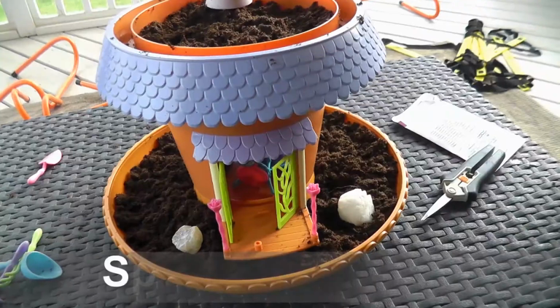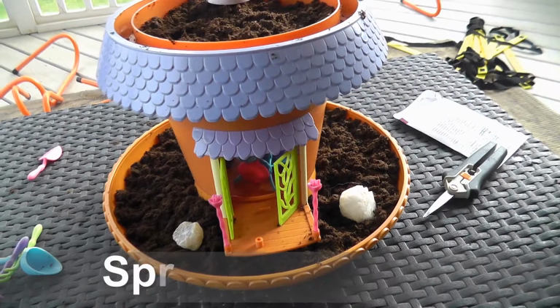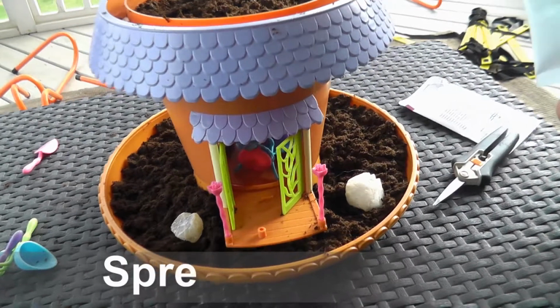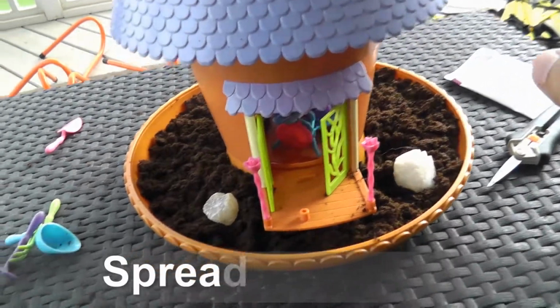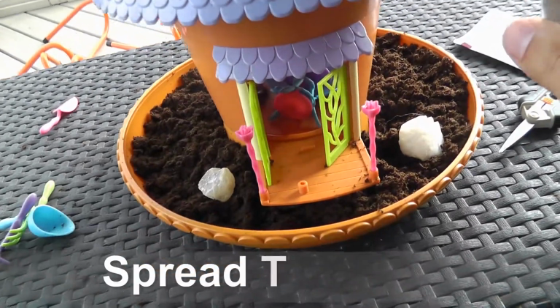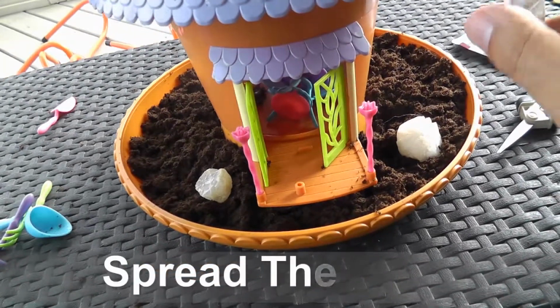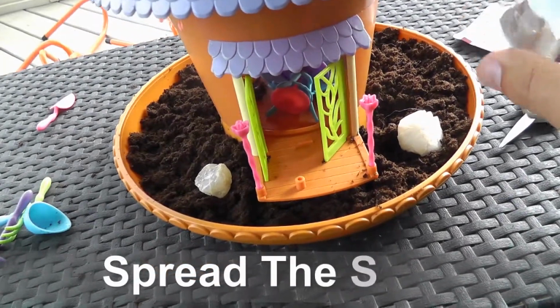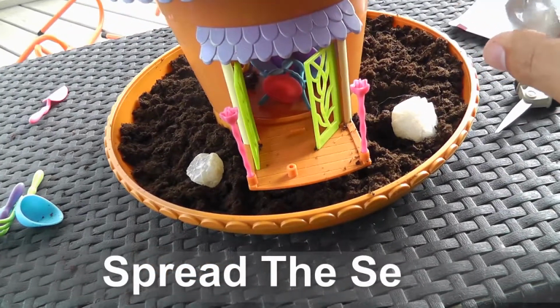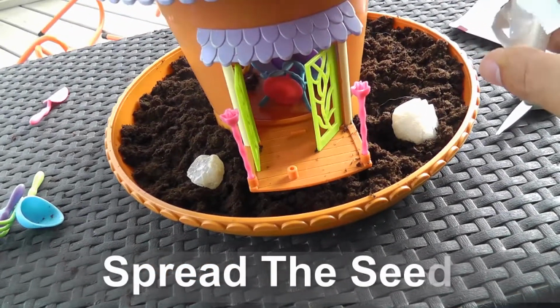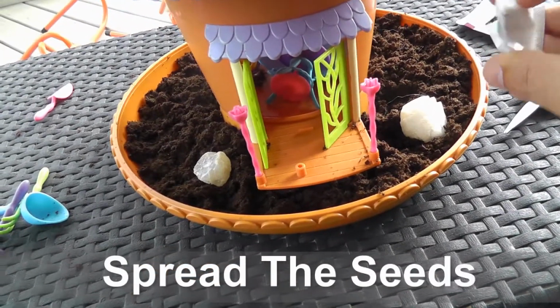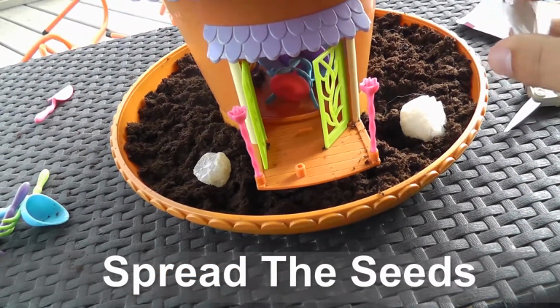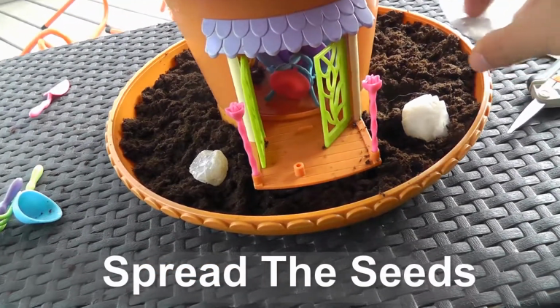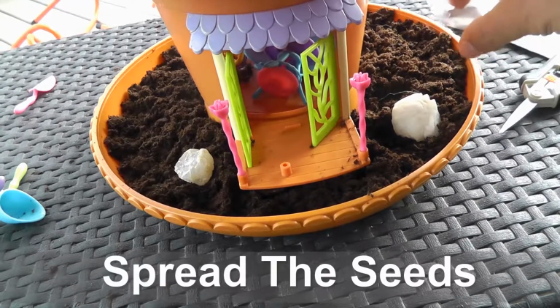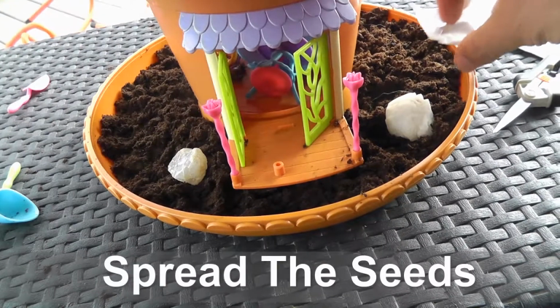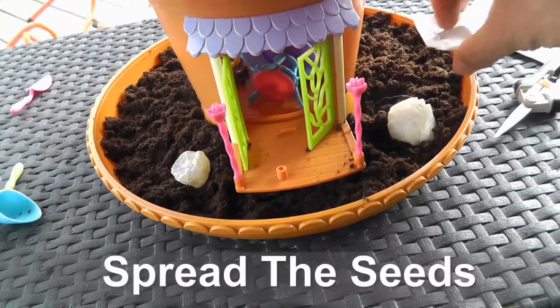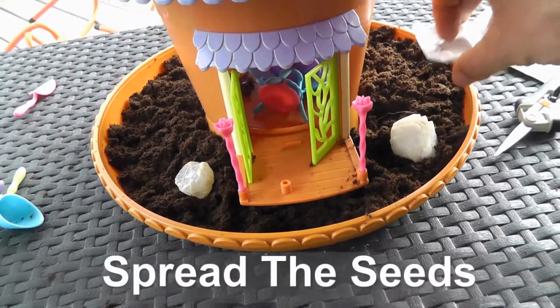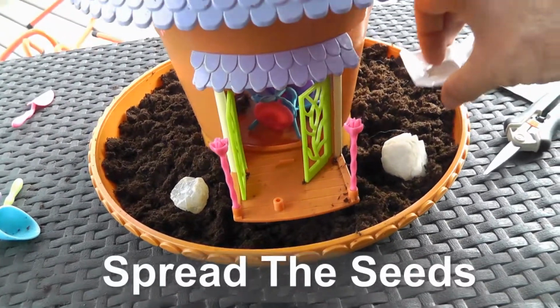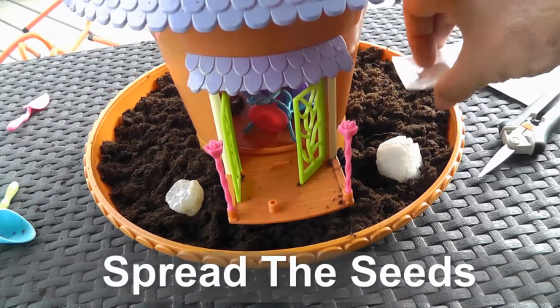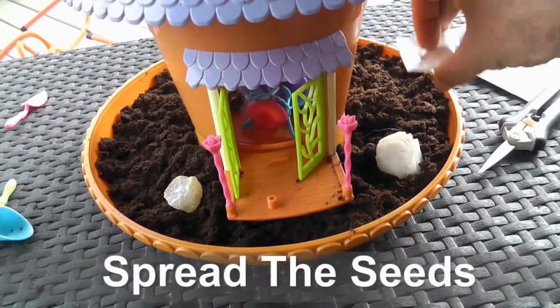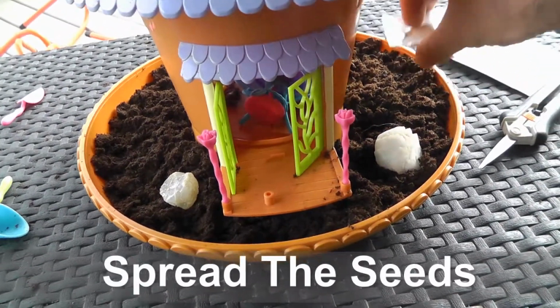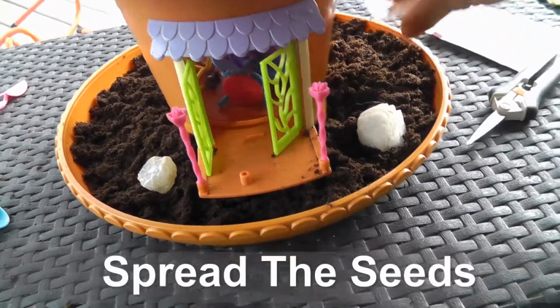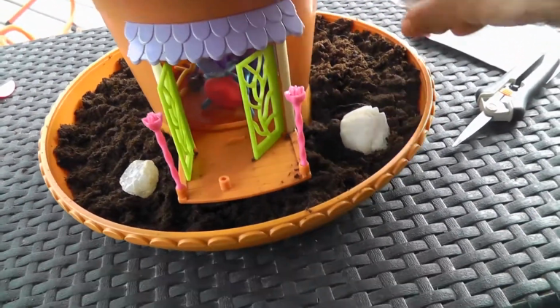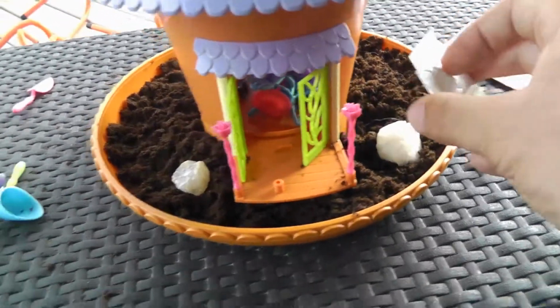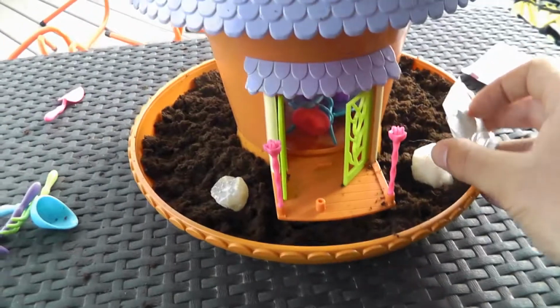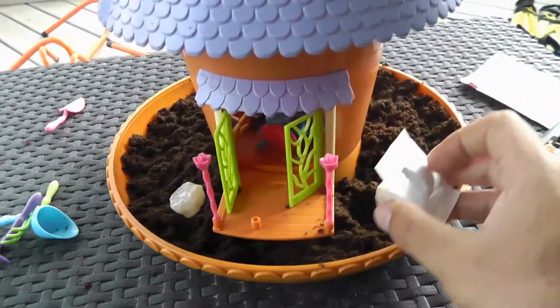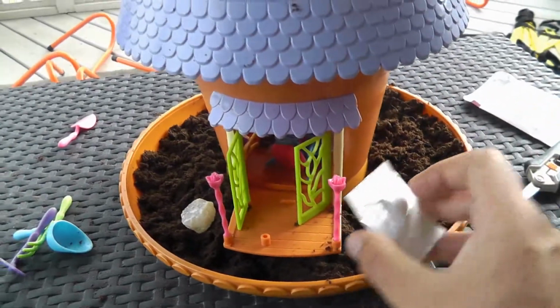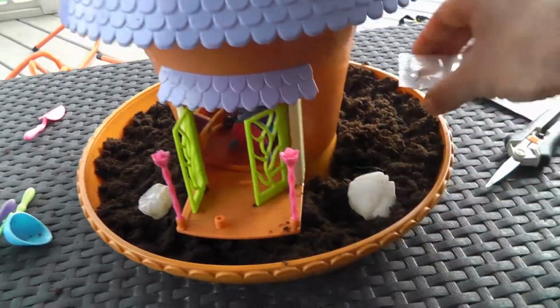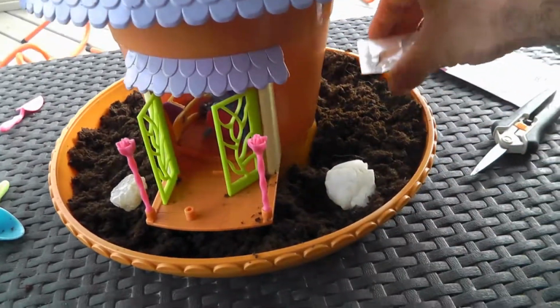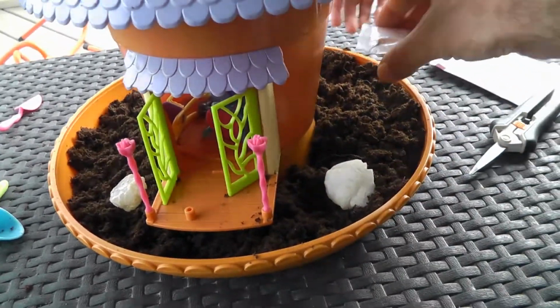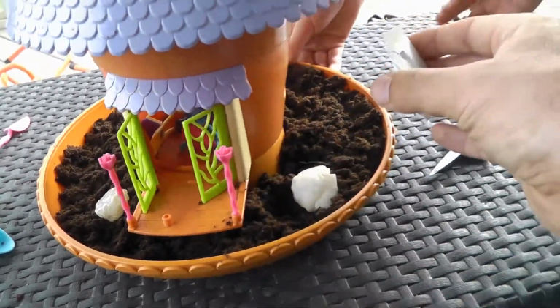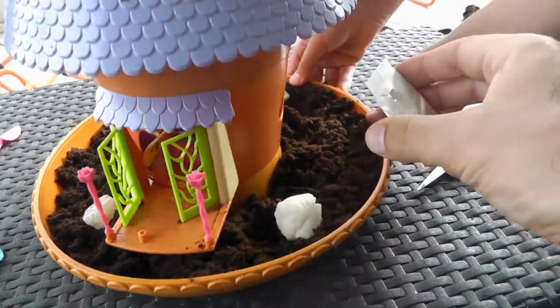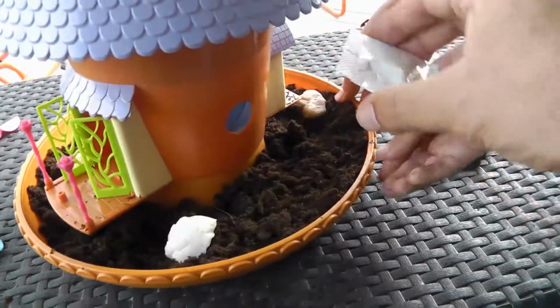And then let's shake the seeds. What you can do is you can kind of put the seeds underneath. There we go. Little seeds. Turn it — you want to turn it for me? Turn it.